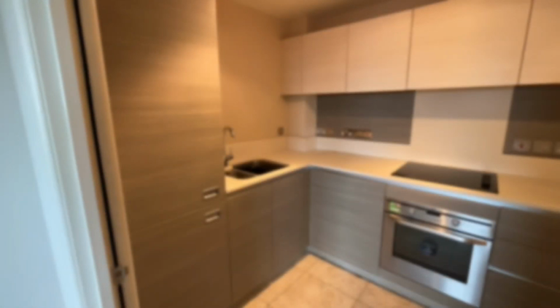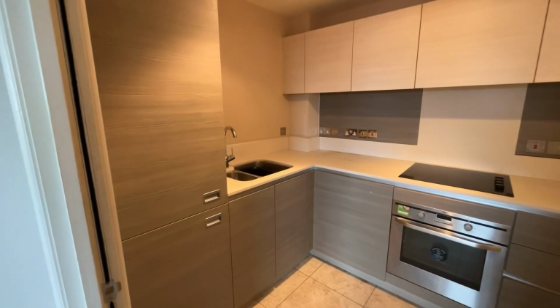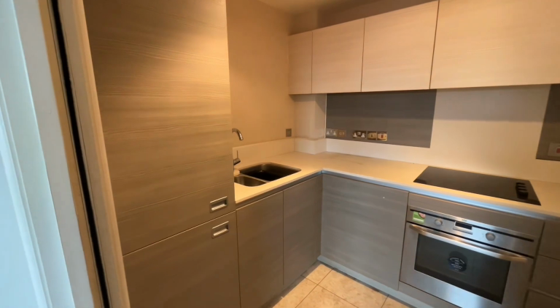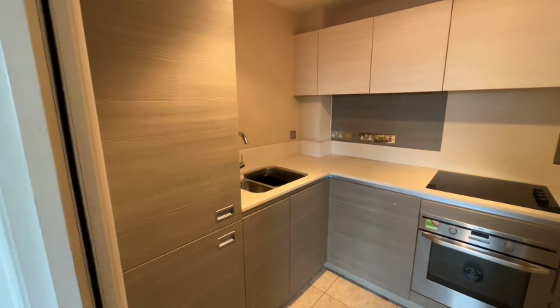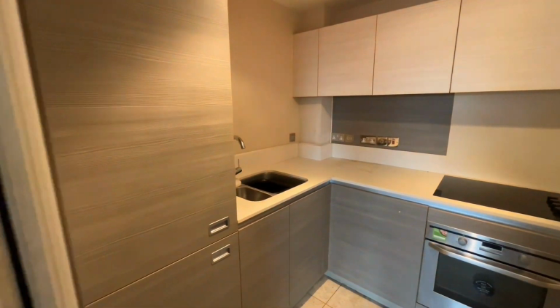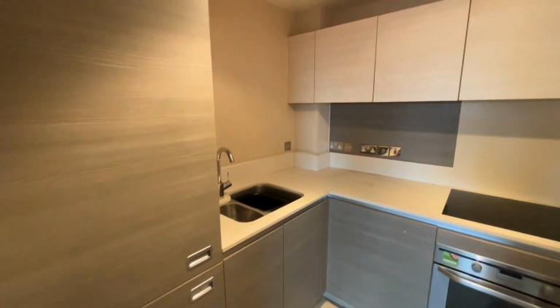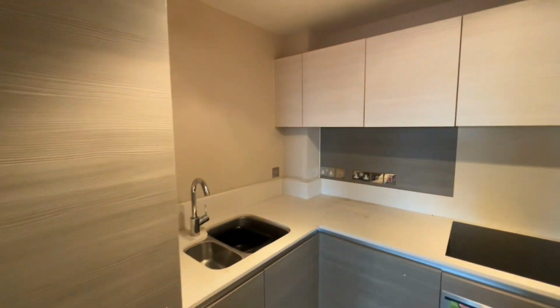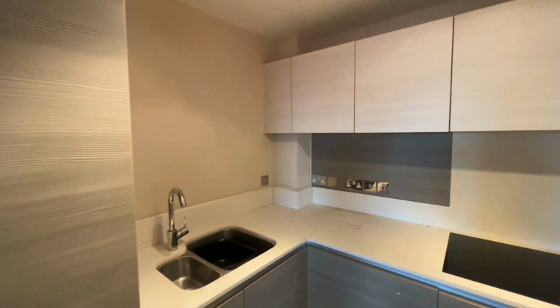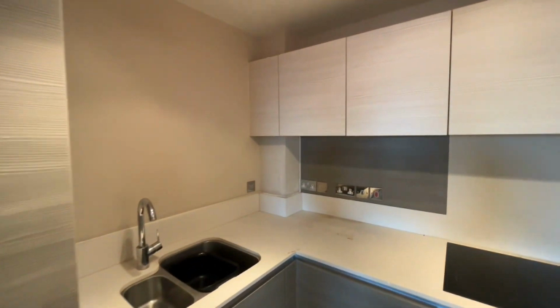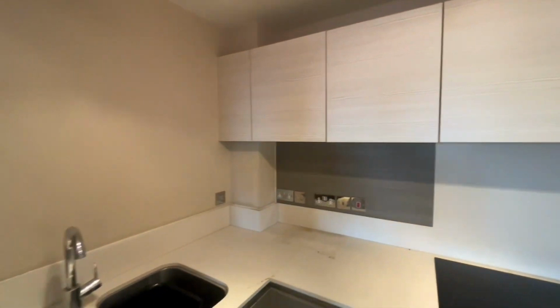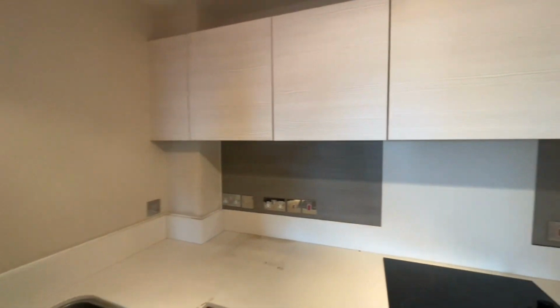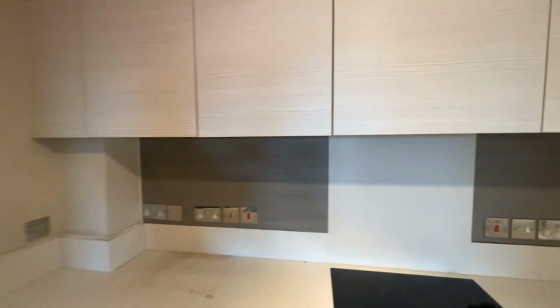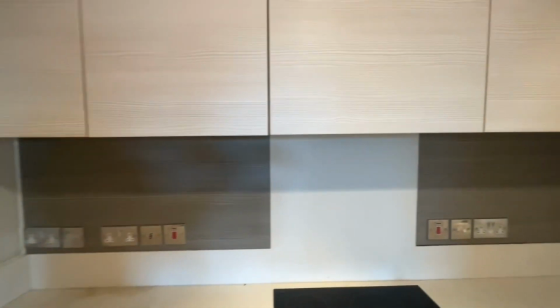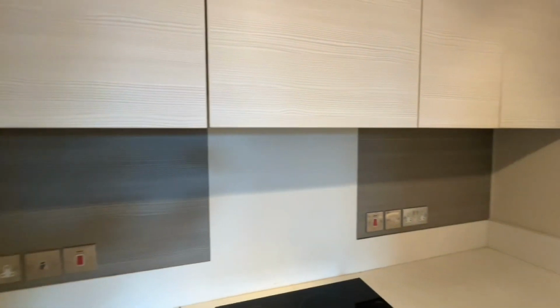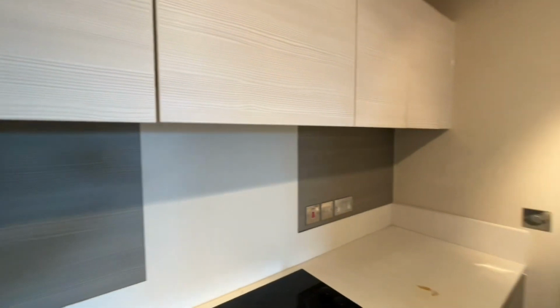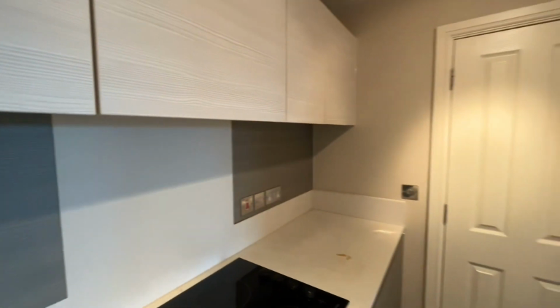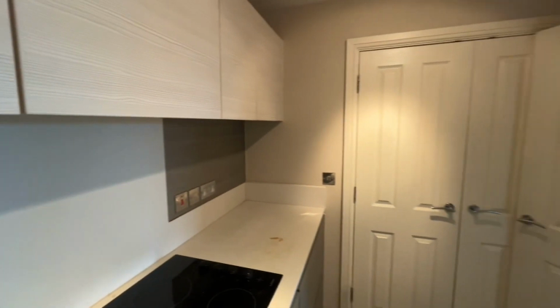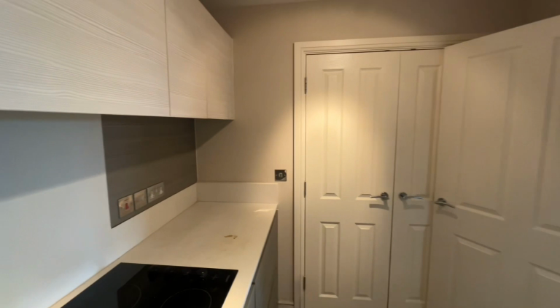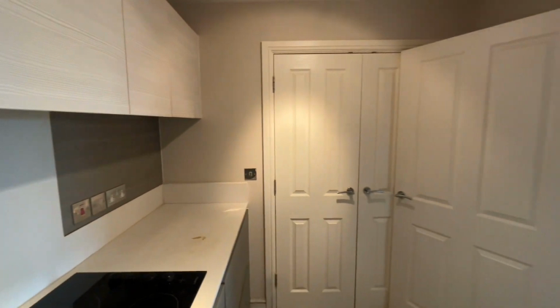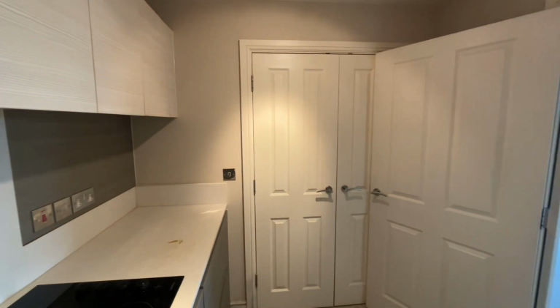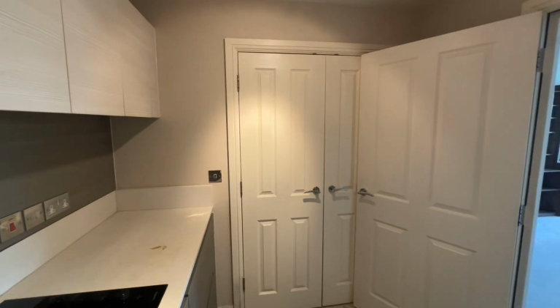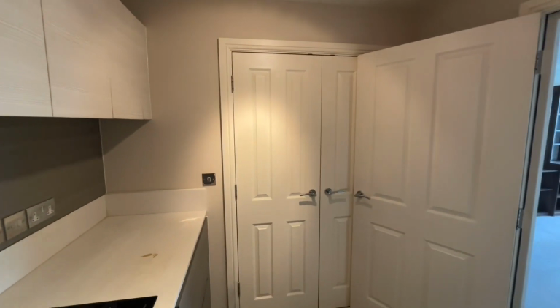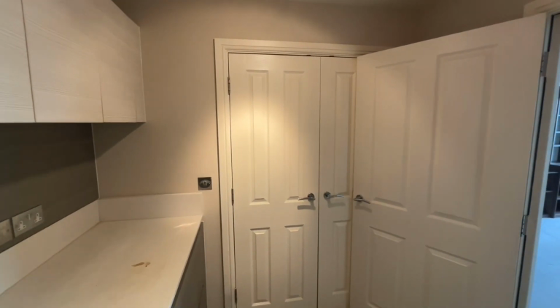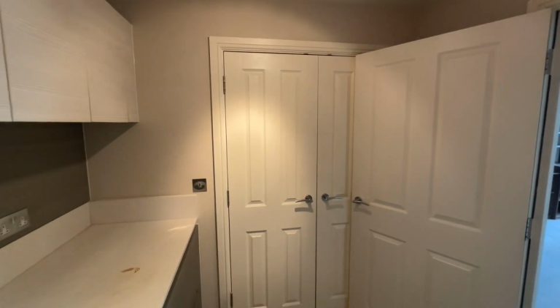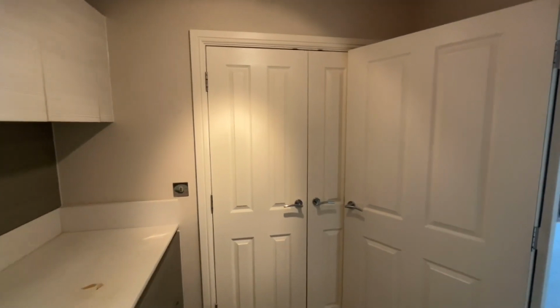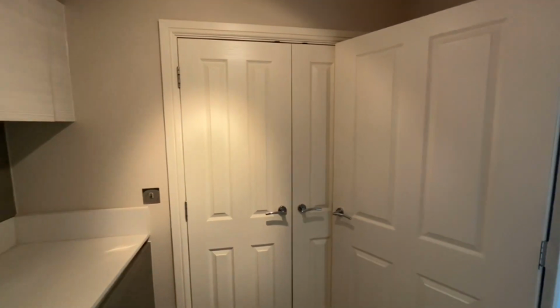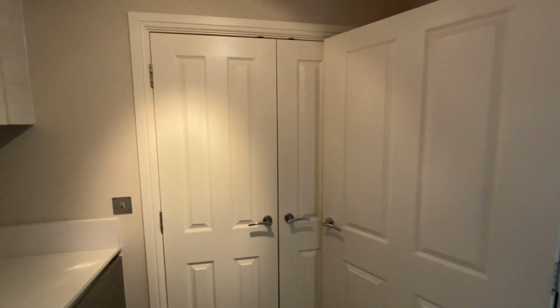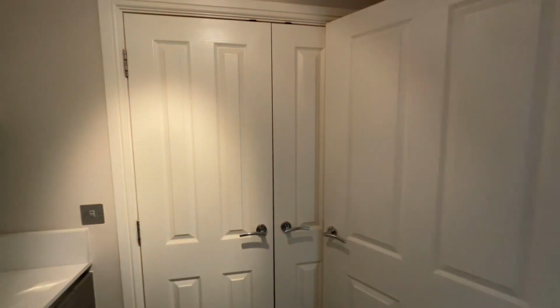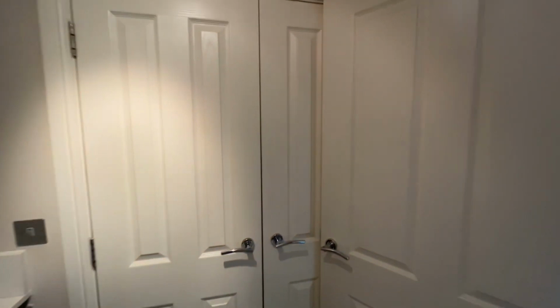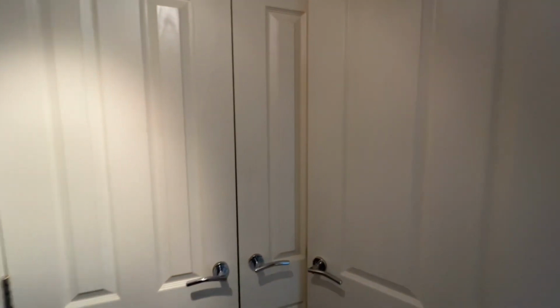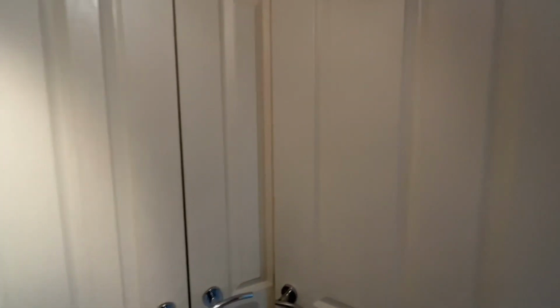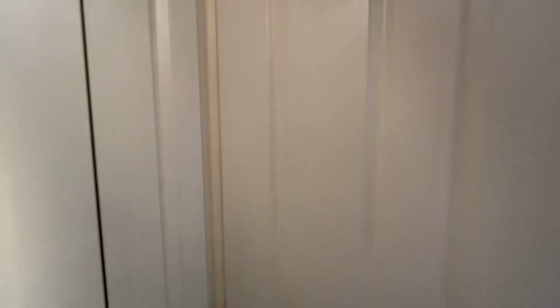The kitchen comes with fitted appliances. As you can see, it's a nice modern style kitchen. There's a storage cupboard there with the meters and so on.